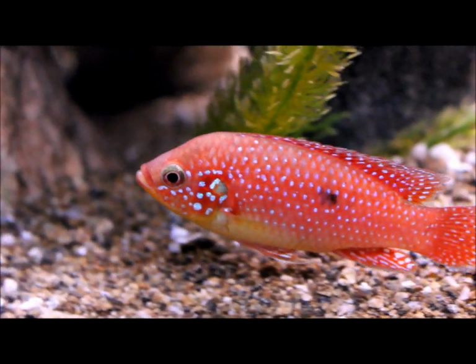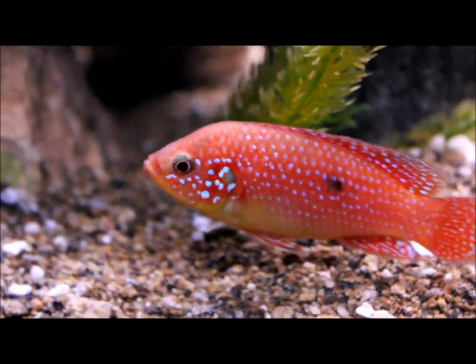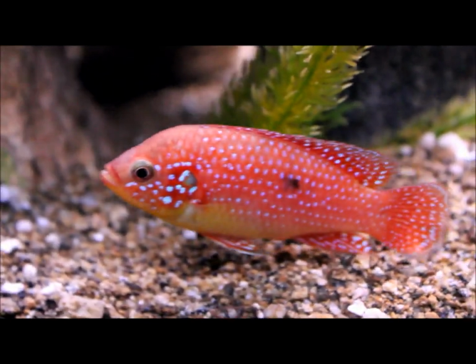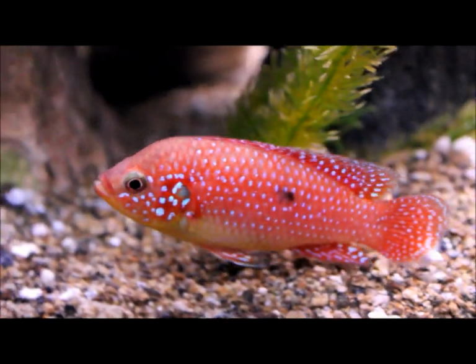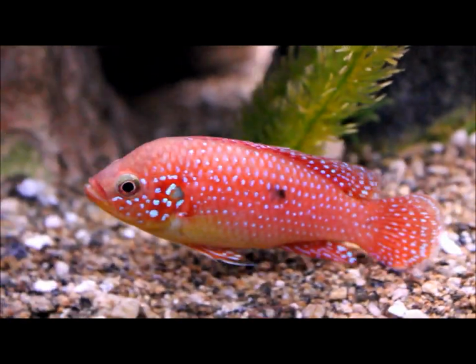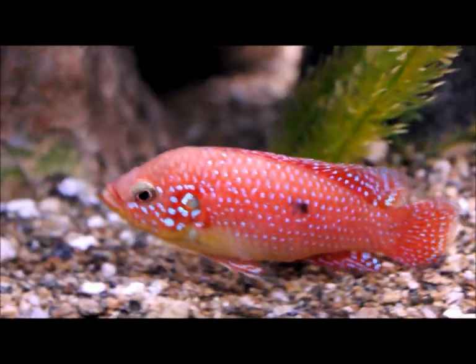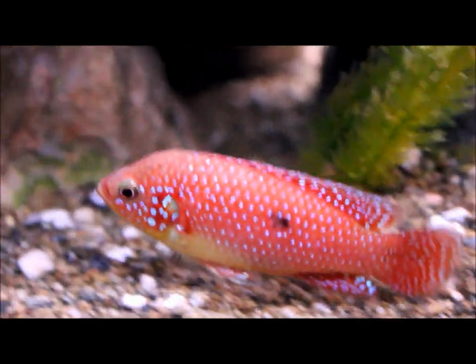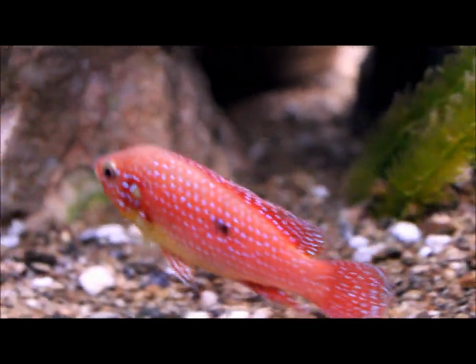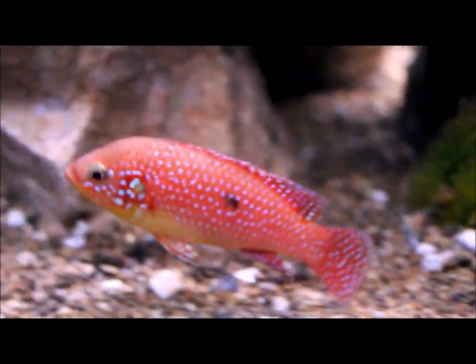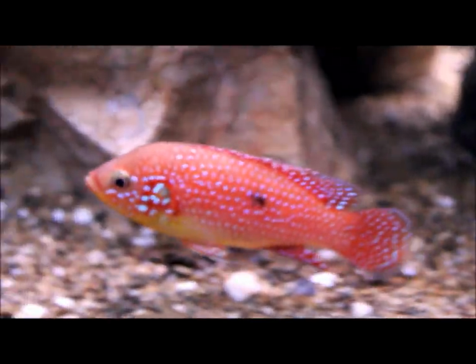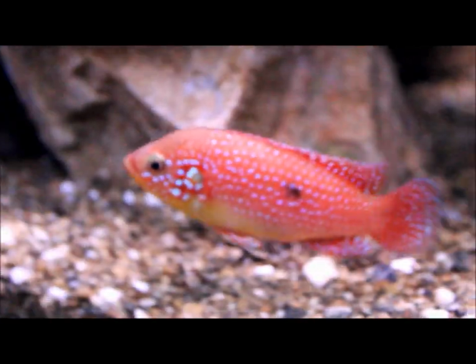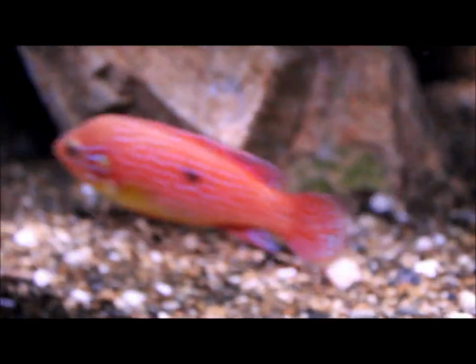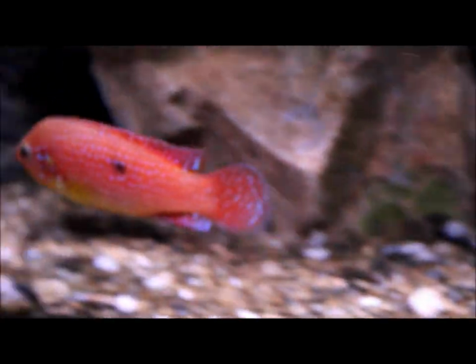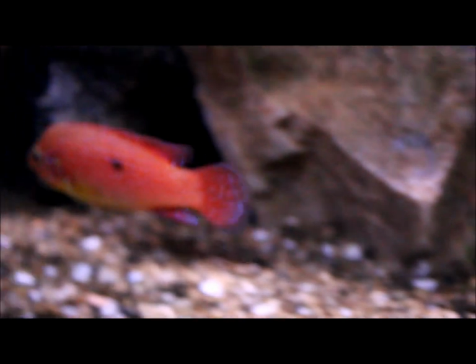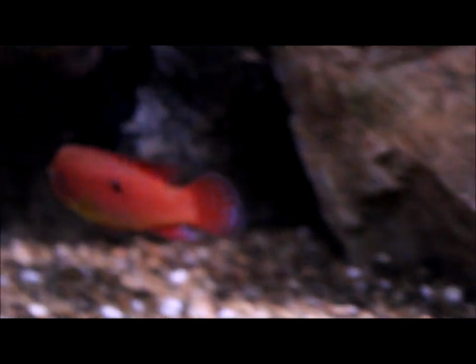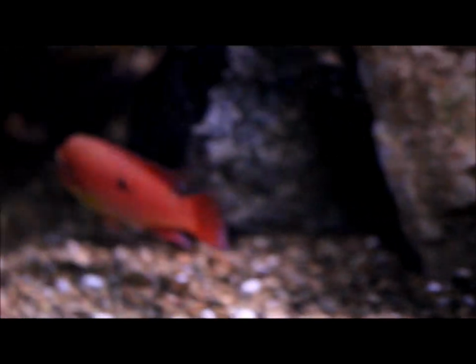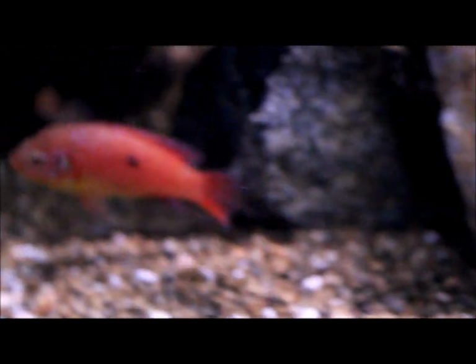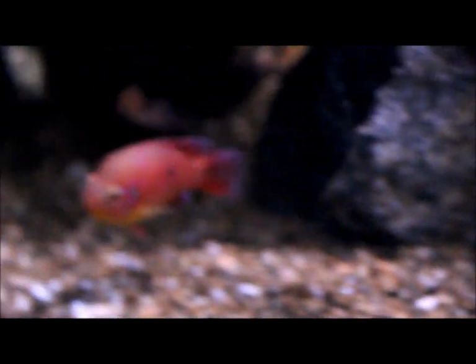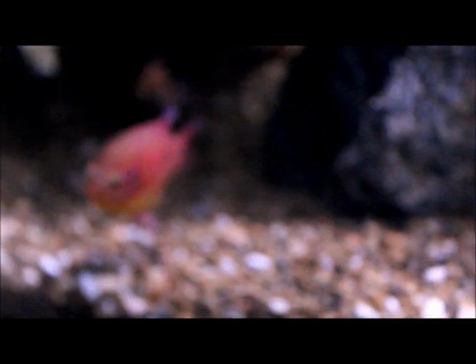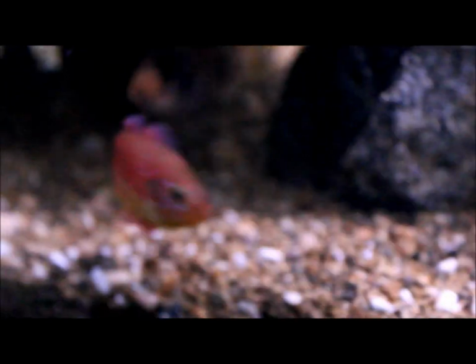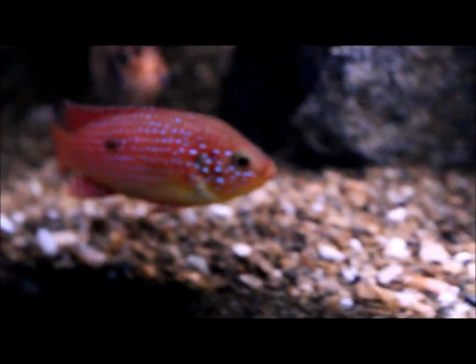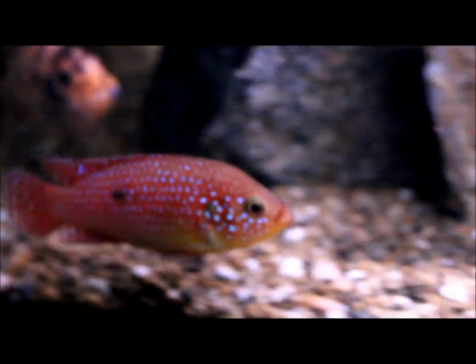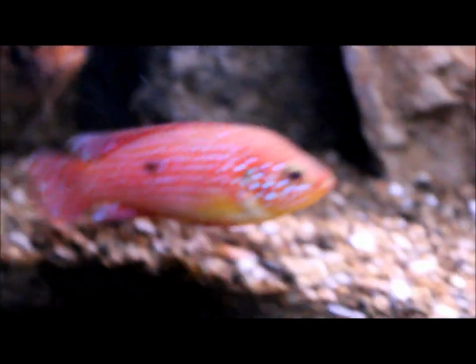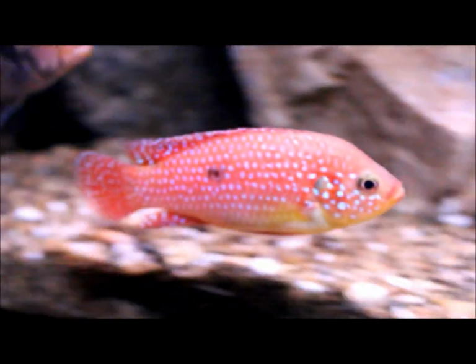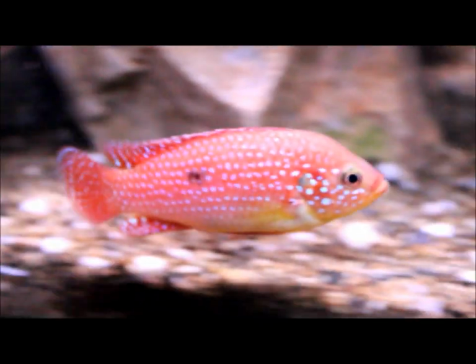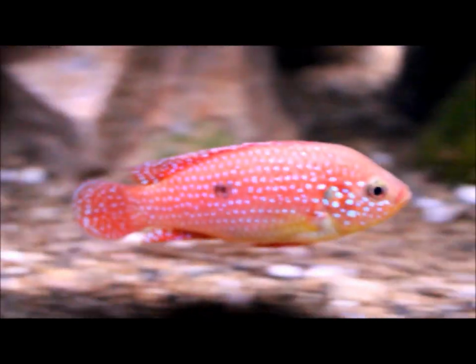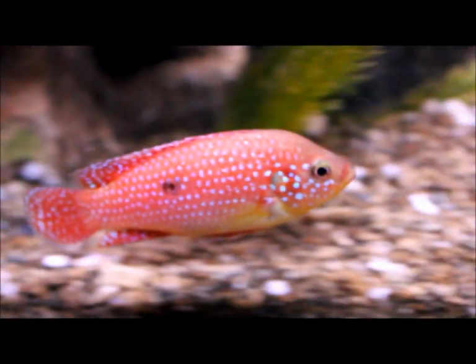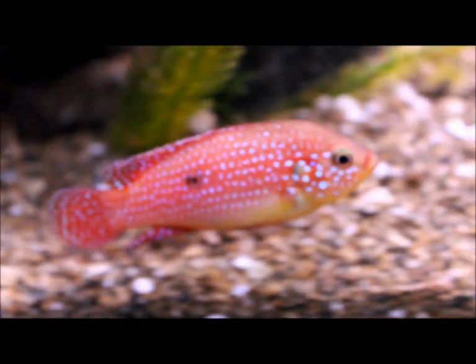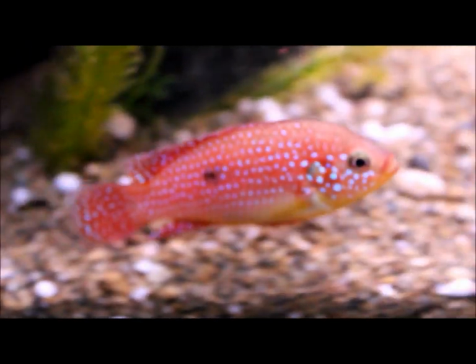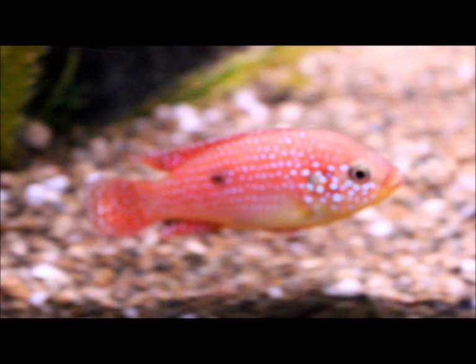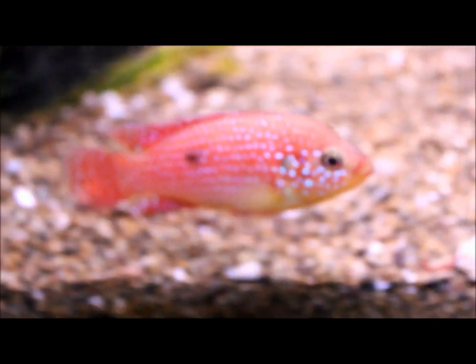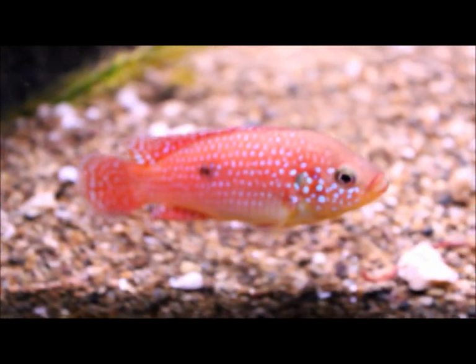Before I start talking about the Jewel Cichlid, I'm going to give you guys a few seconds just to look at the beauty of this fish. Just look at those colors, really amazing. Let me give you guys a moment of silence.